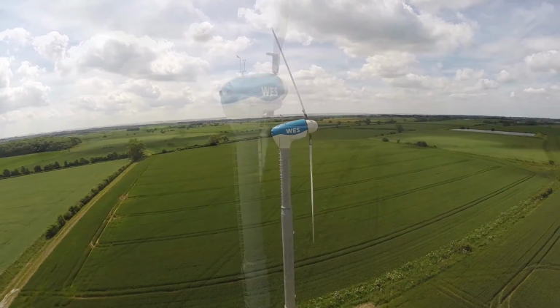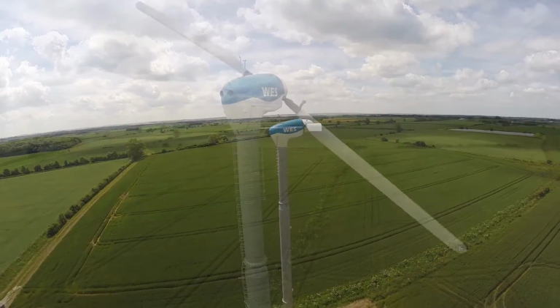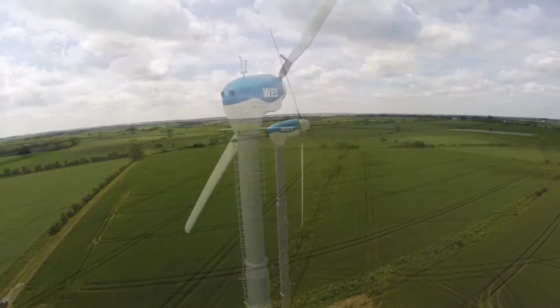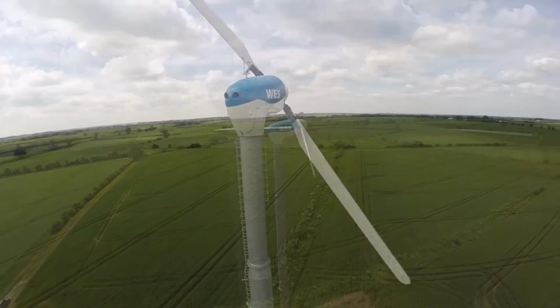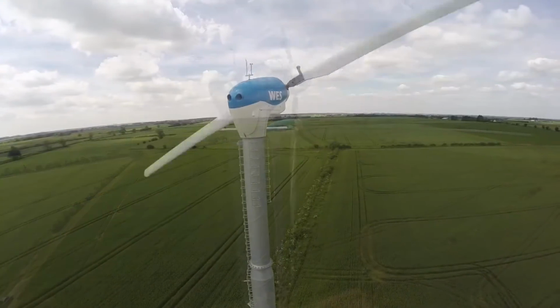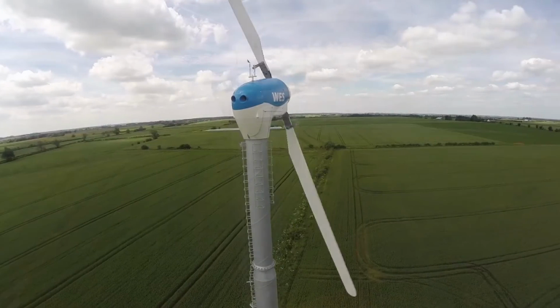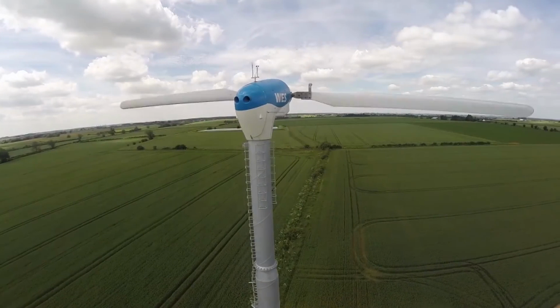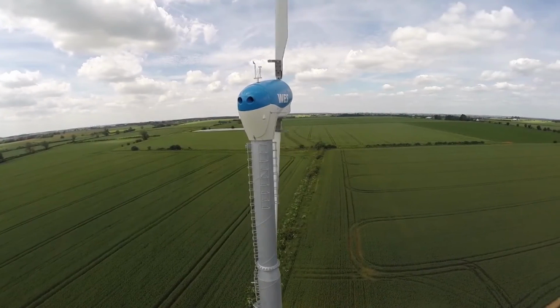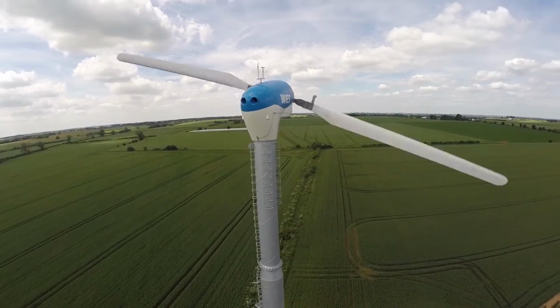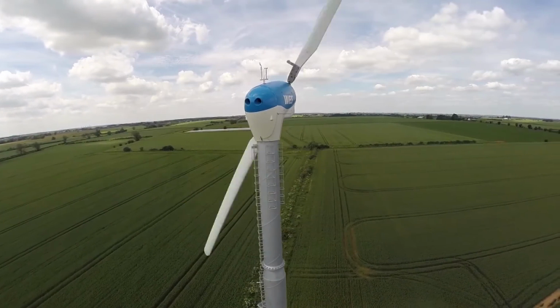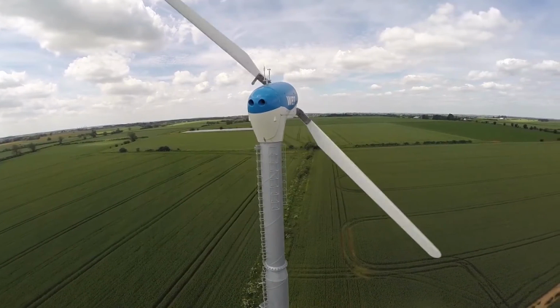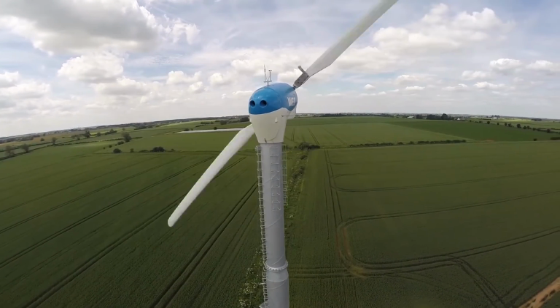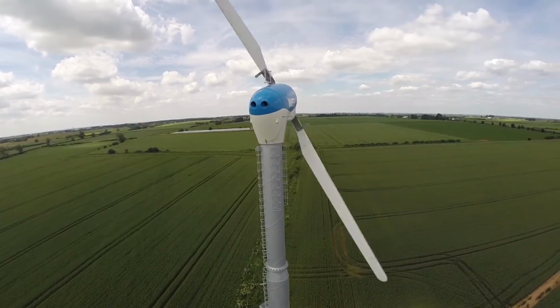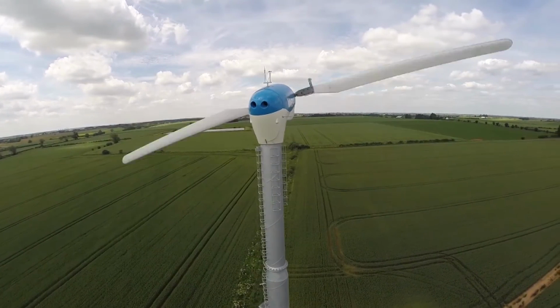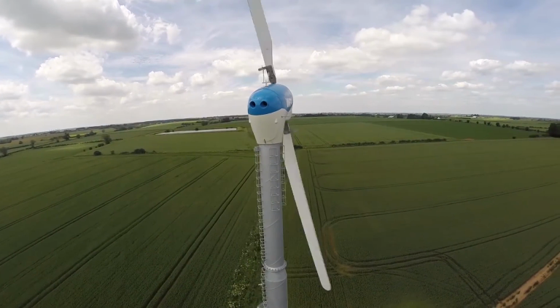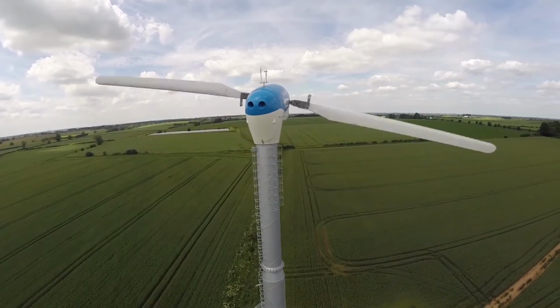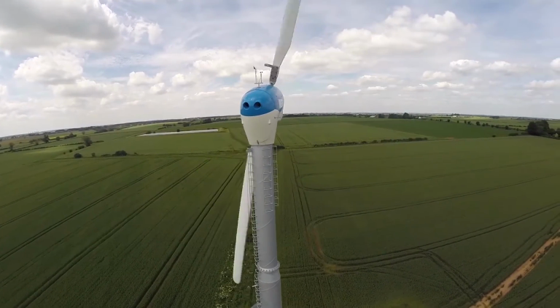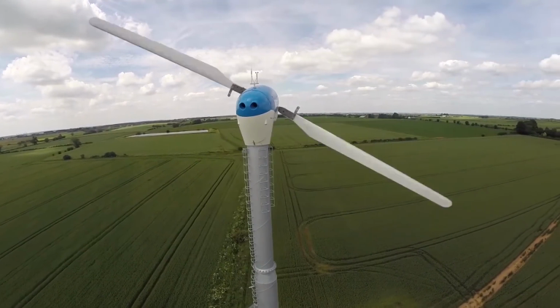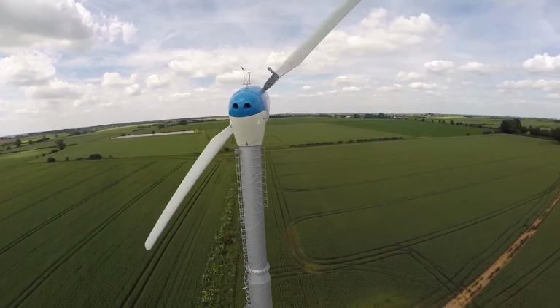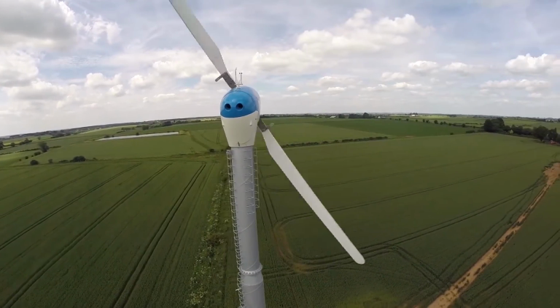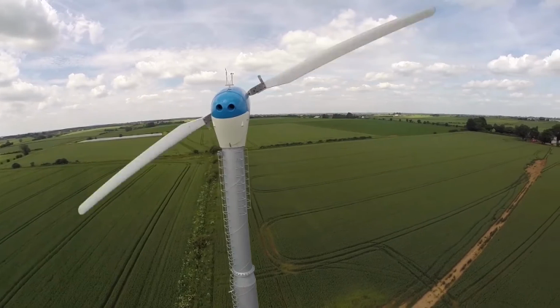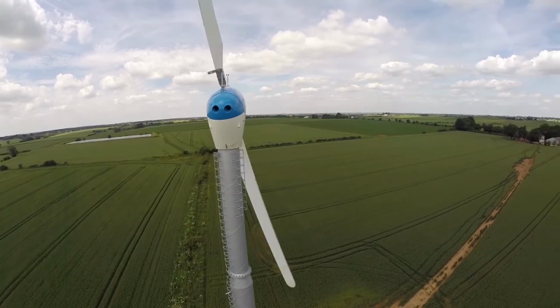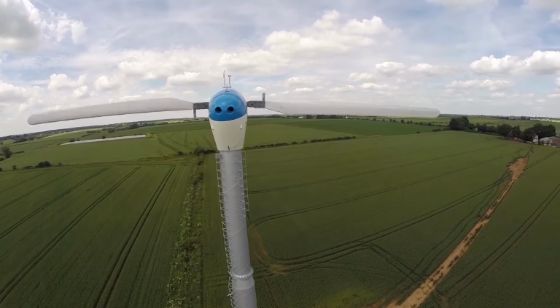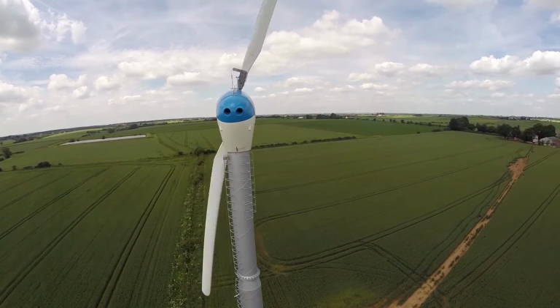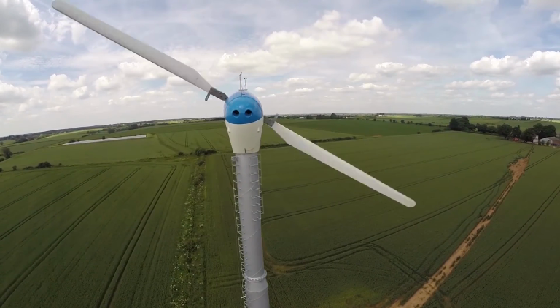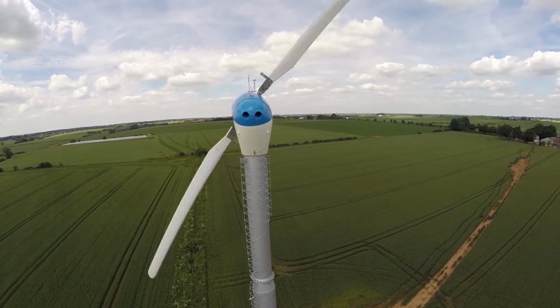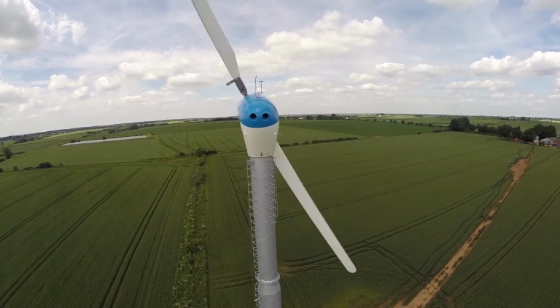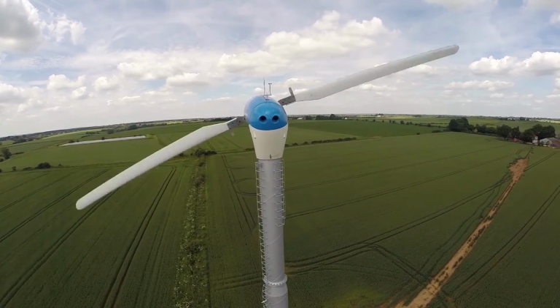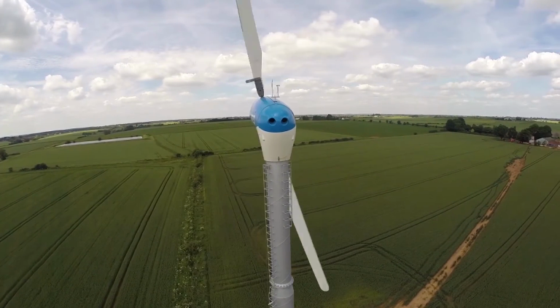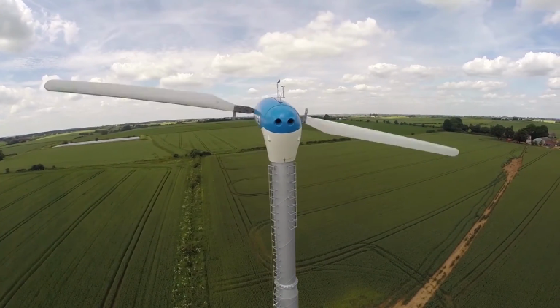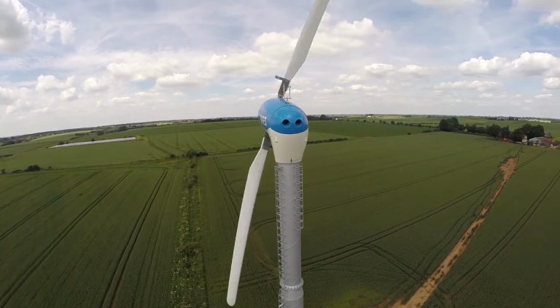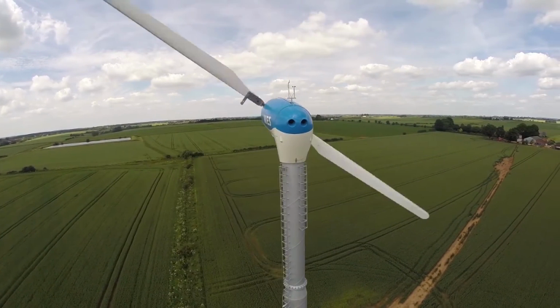WES-50 turbines are manufactured and exported by WES in the Netherlands and are sold, installed and maintained all over the world by a global network of certified and trained dealers.